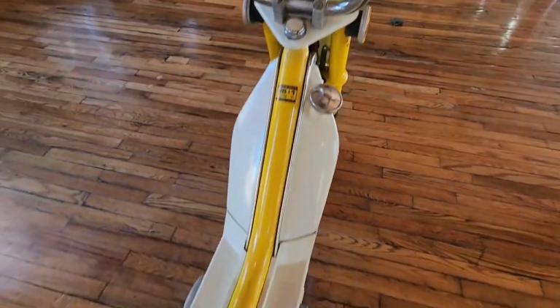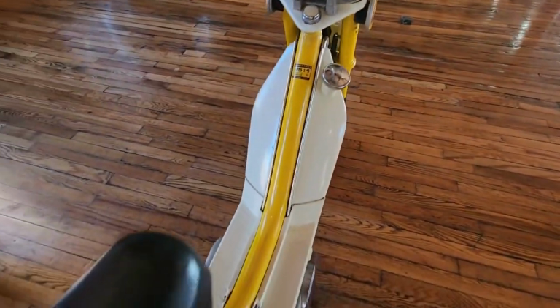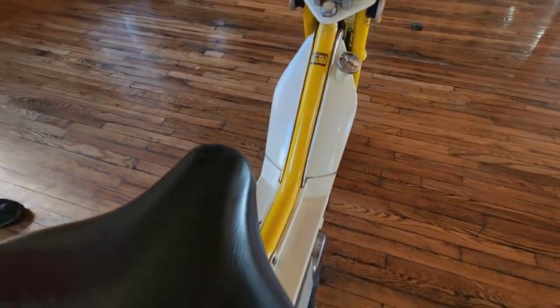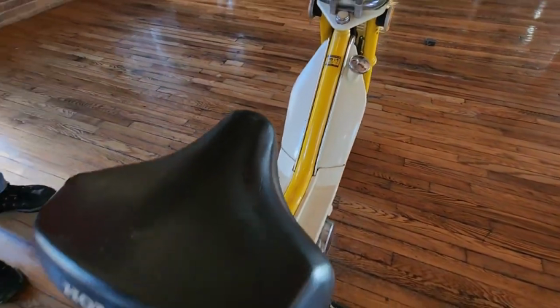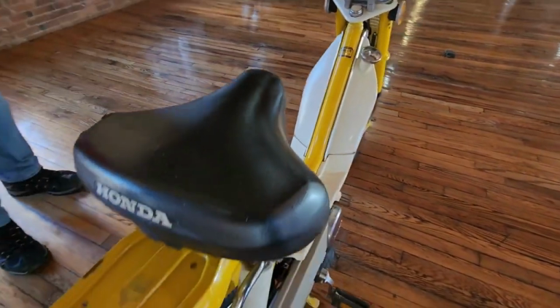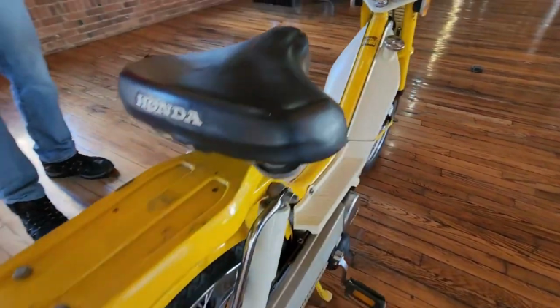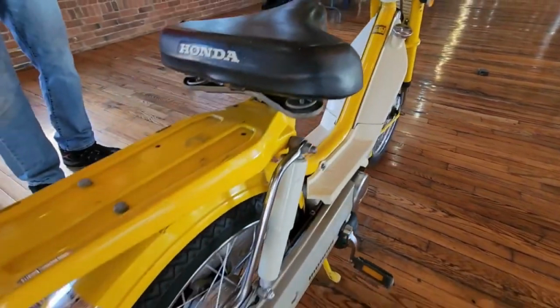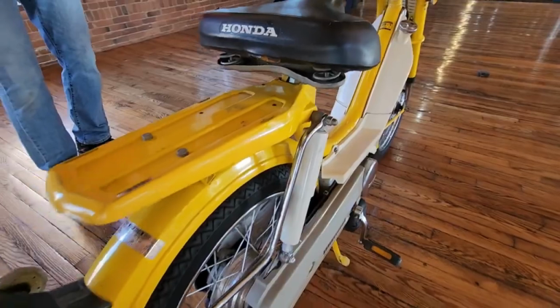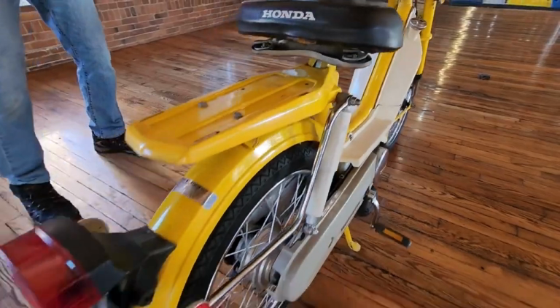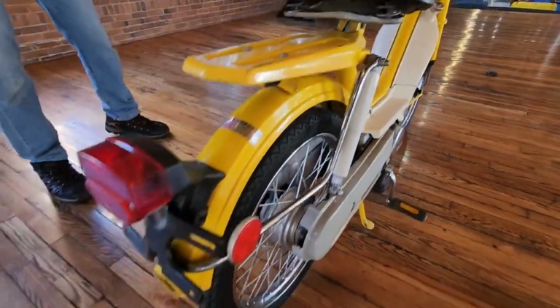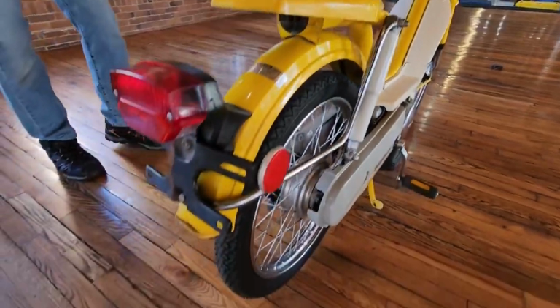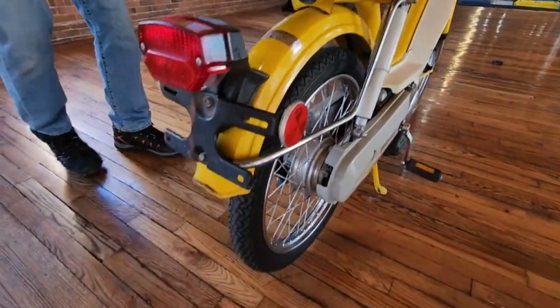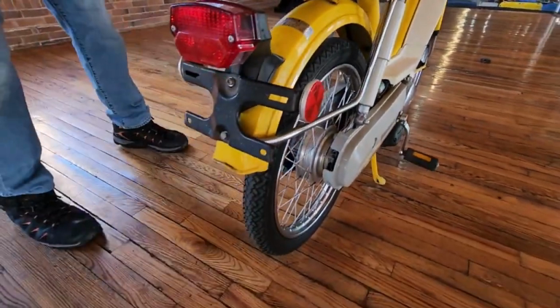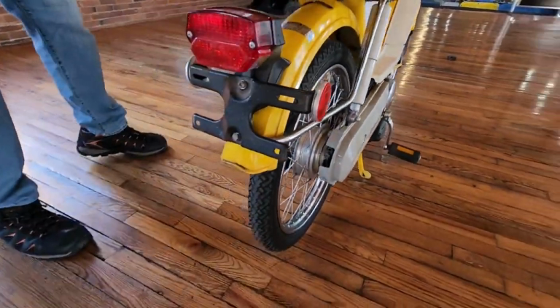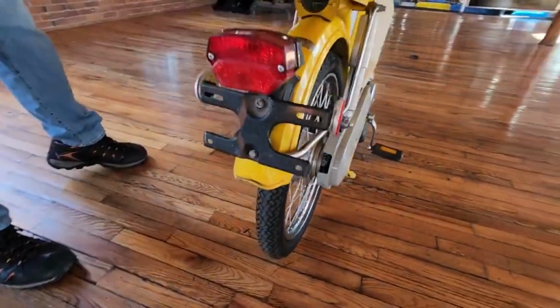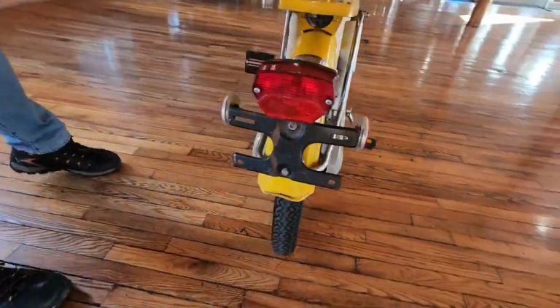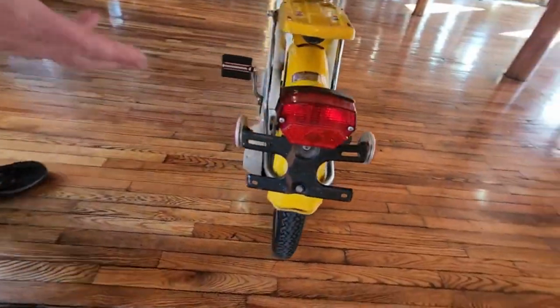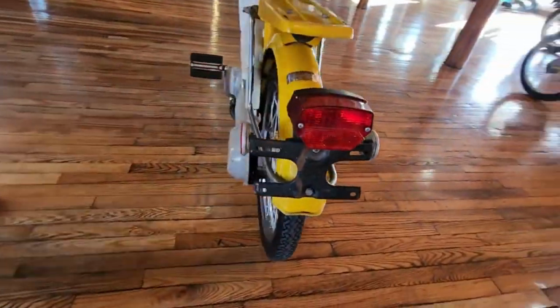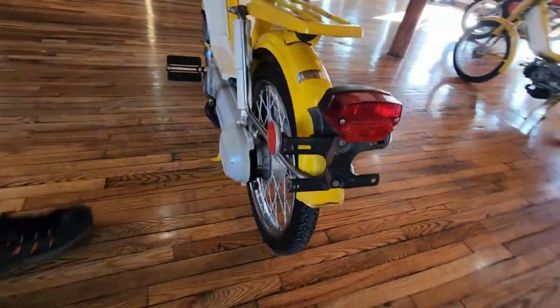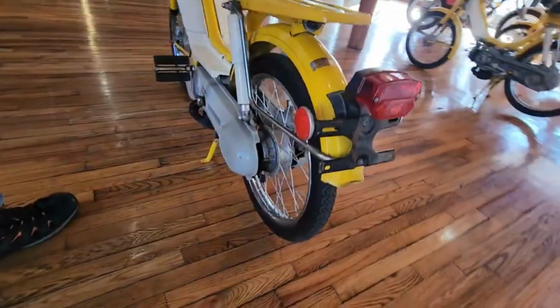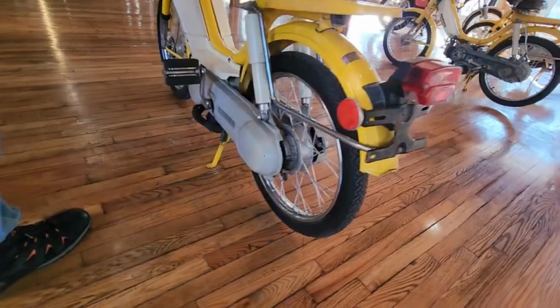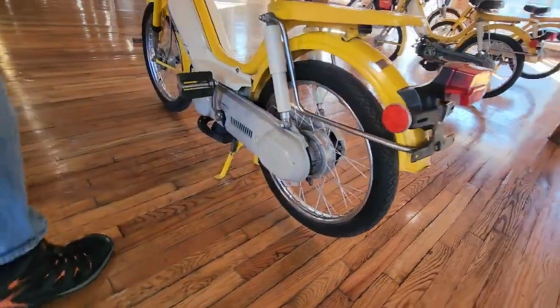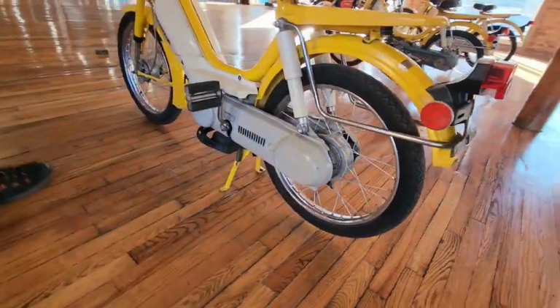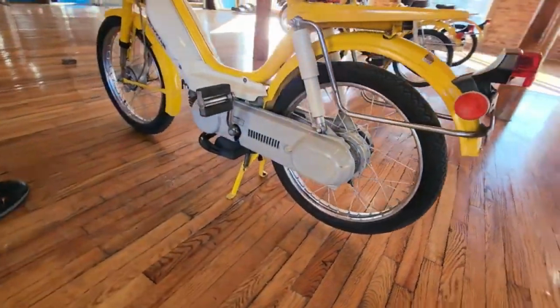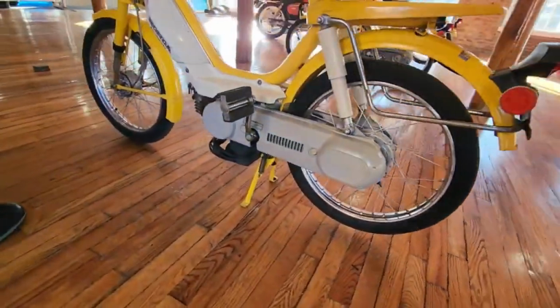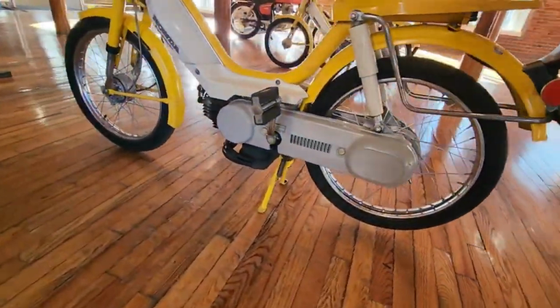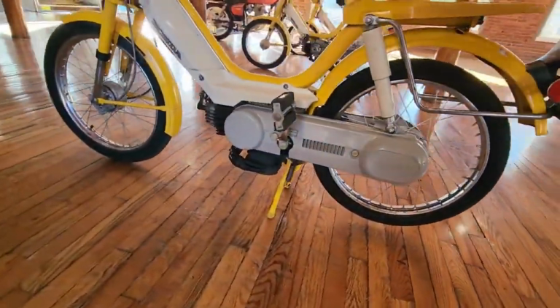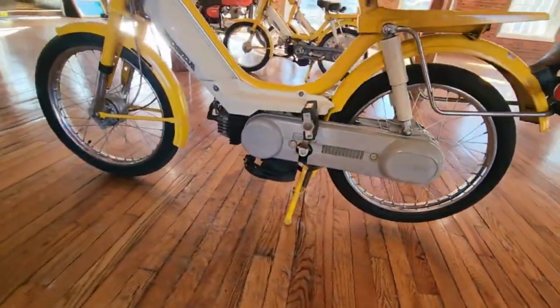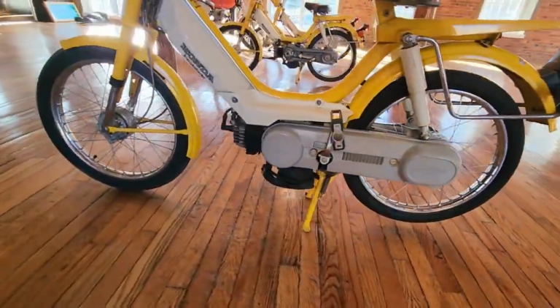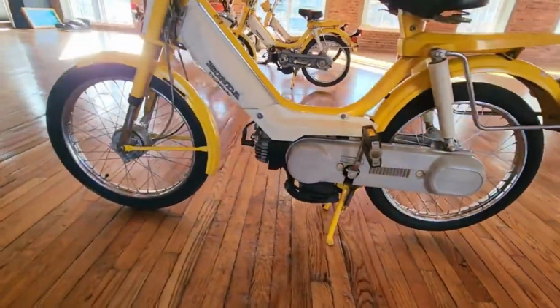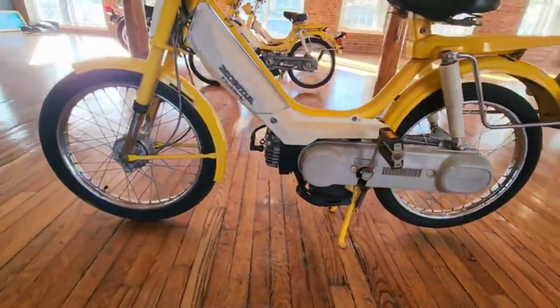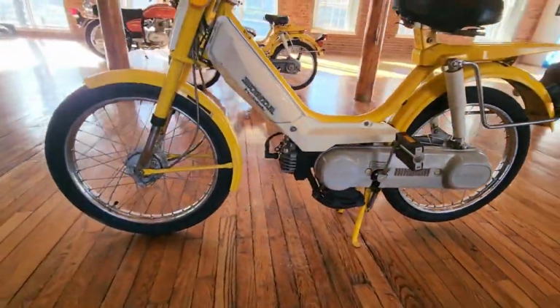It's going to need a carb clean and a little bit of love and it should be ready to go, but you can see it's all there — the seat, the headlight, the tail light. Everything that's supposed to be on the bike appears to me to be 100% complete and in good condition.